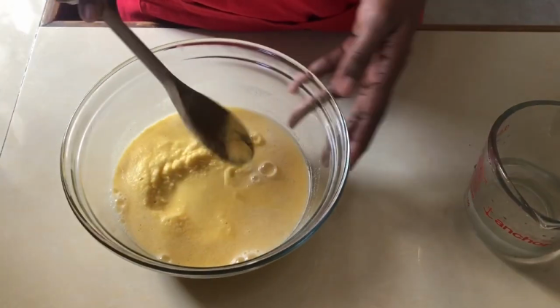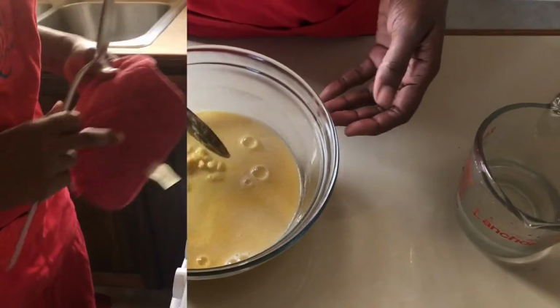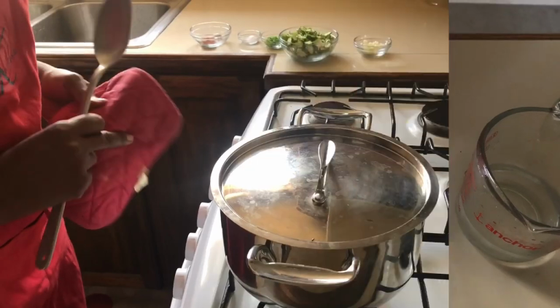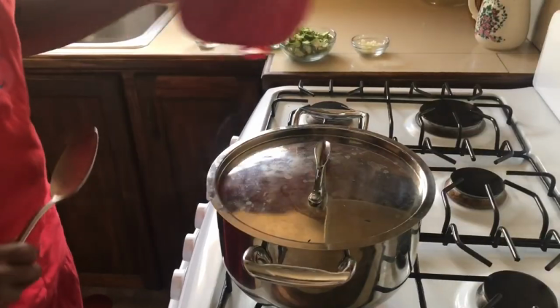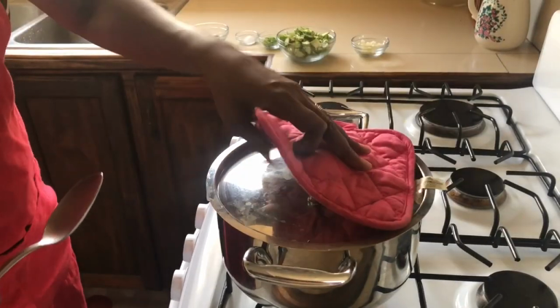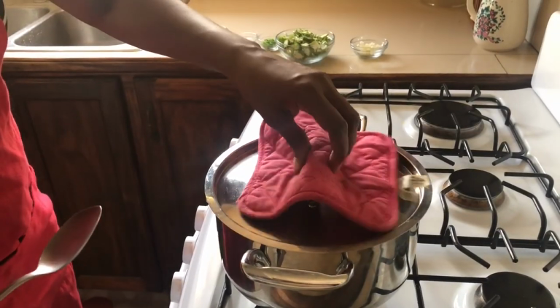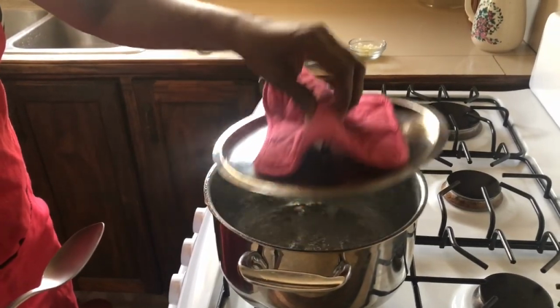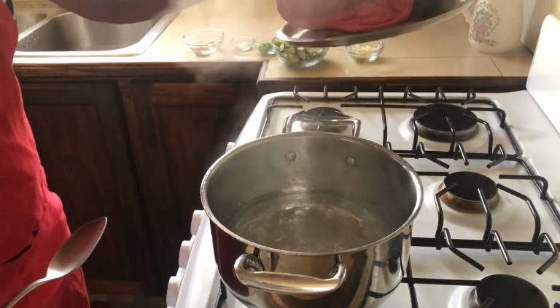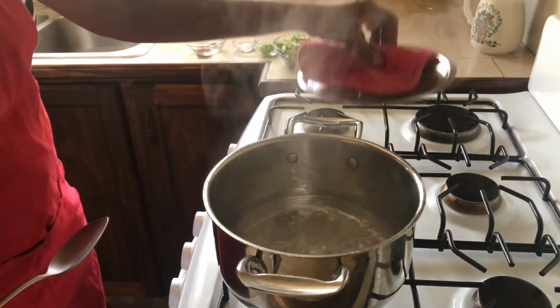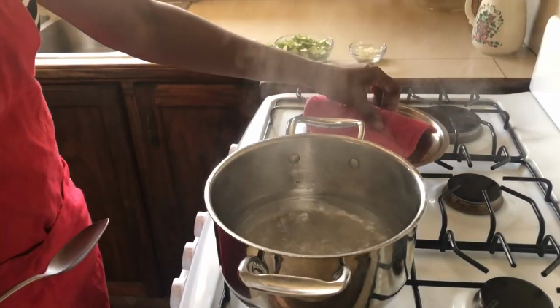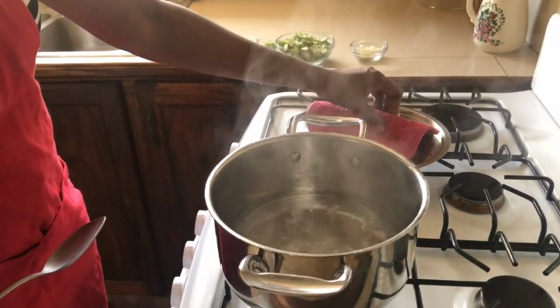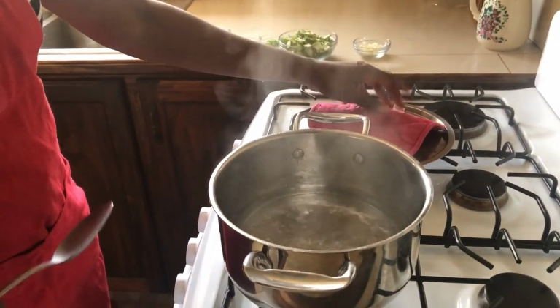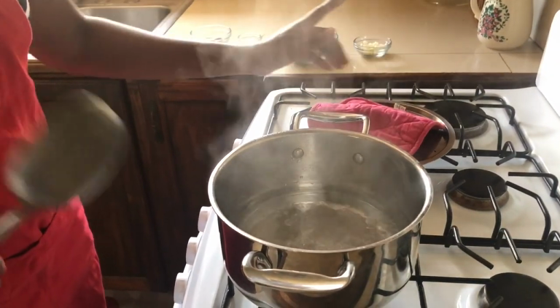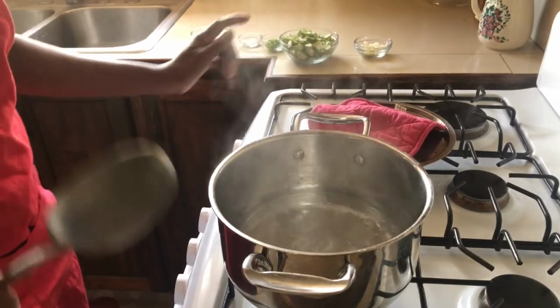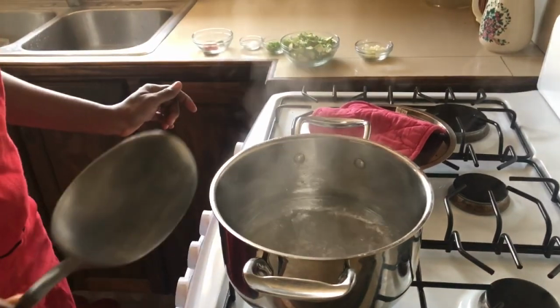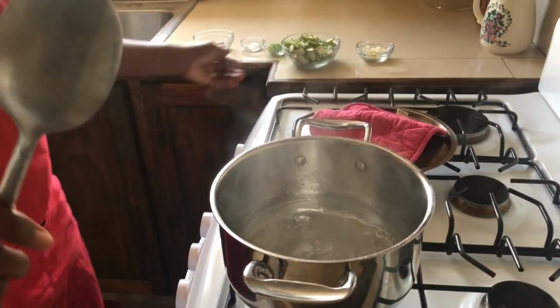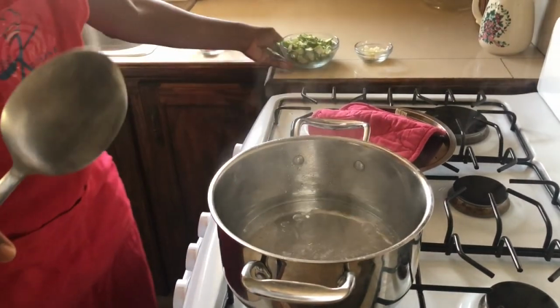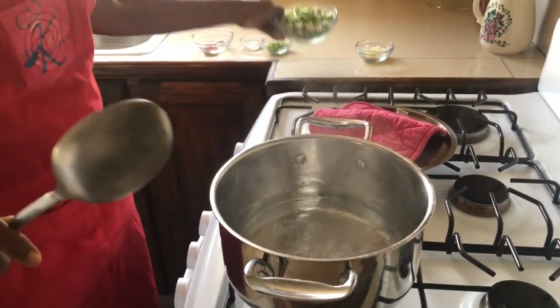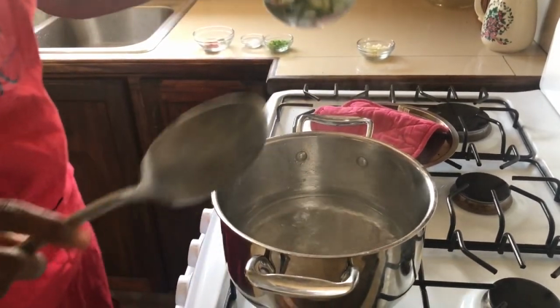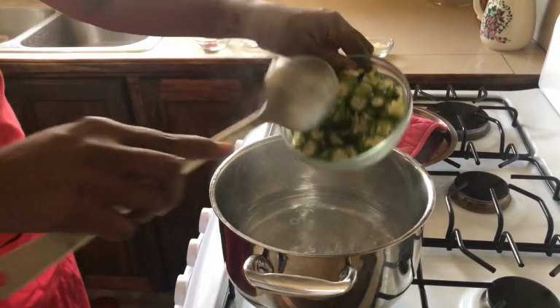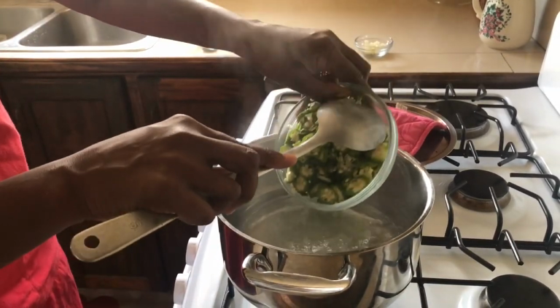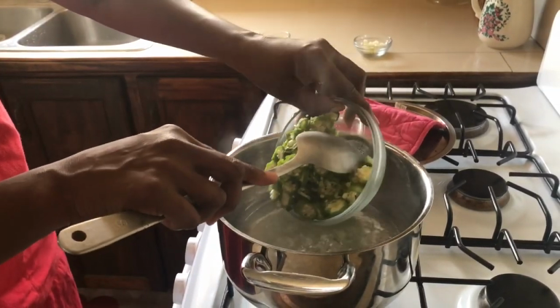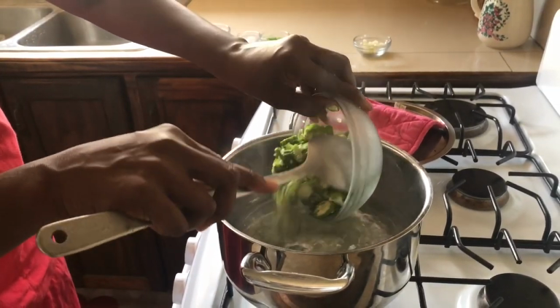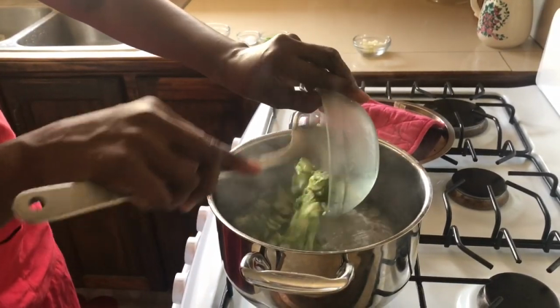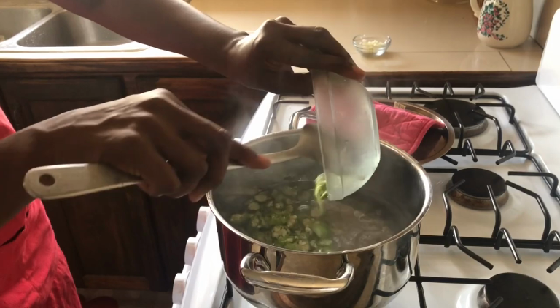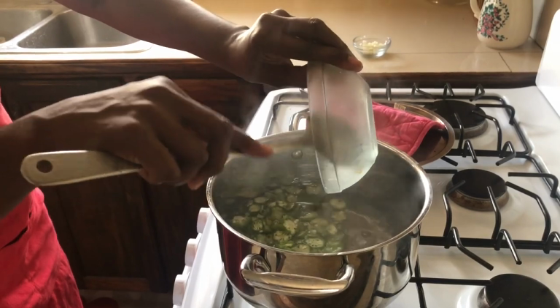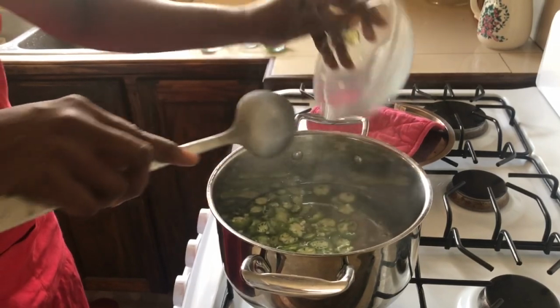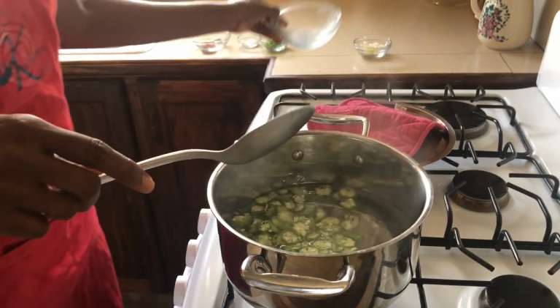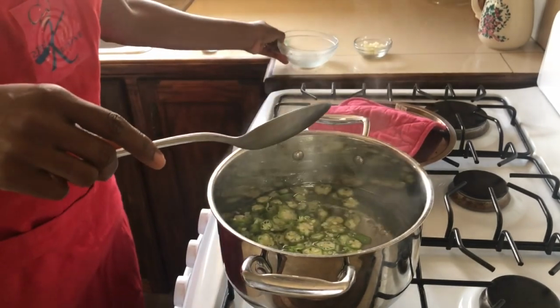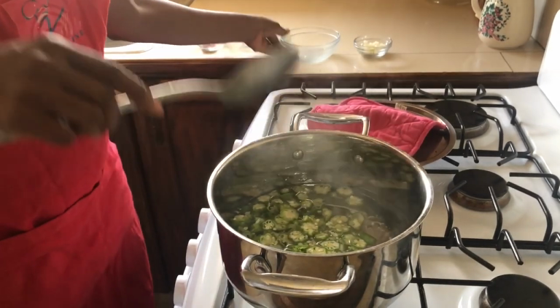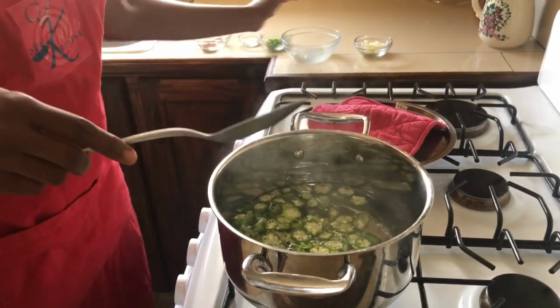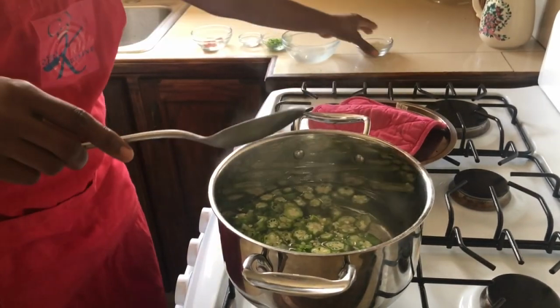We're gonna make our okra slush. We have about three cups of water boiling in a pot, and we're gonna add our okras. This is going to make the slush.